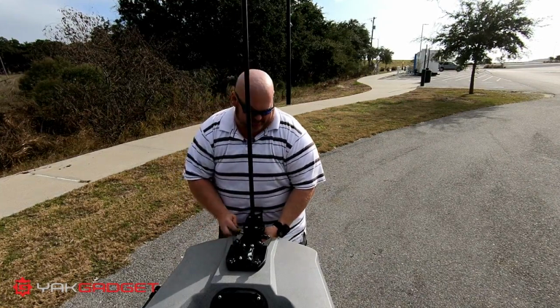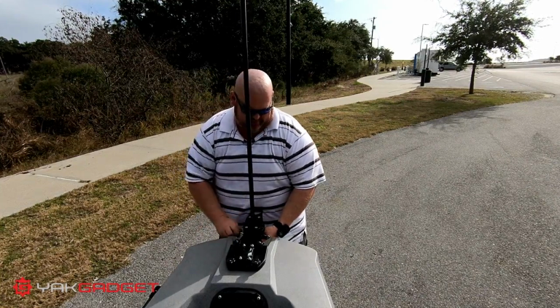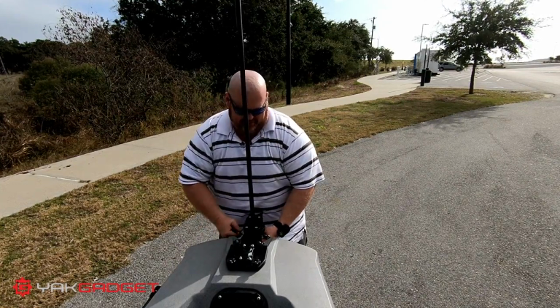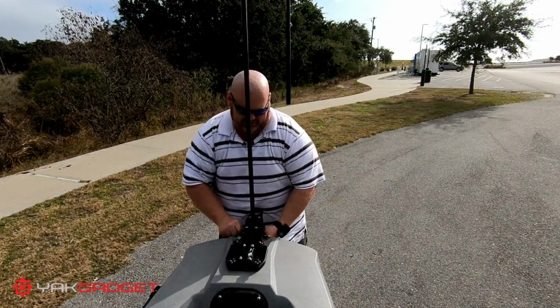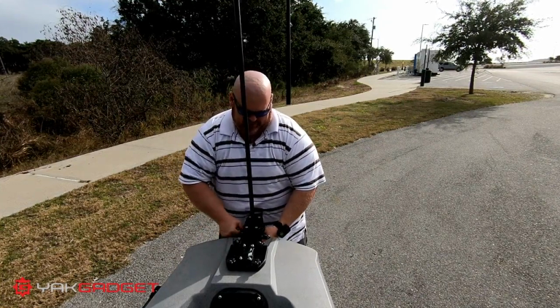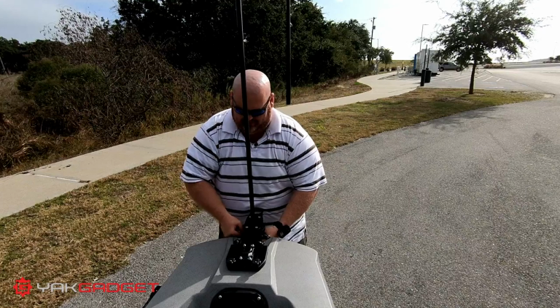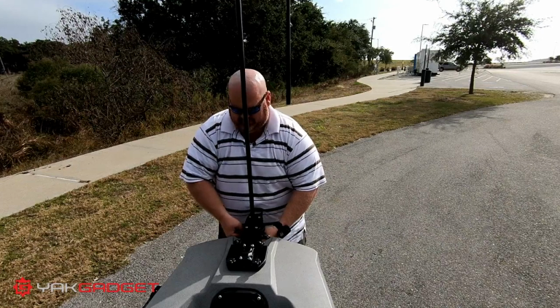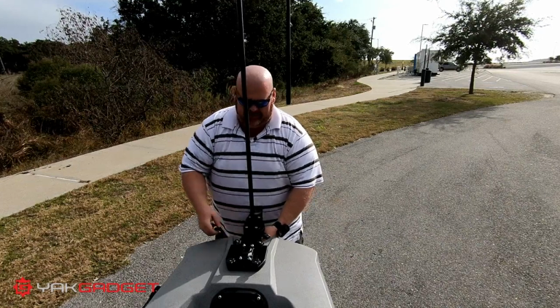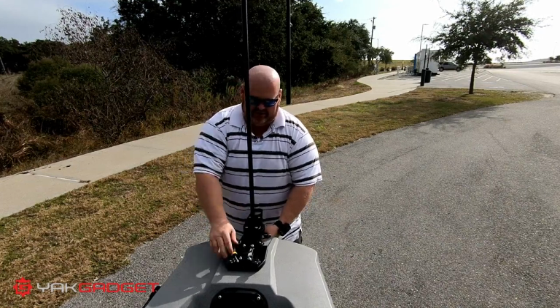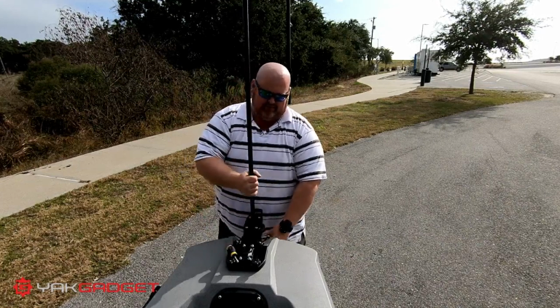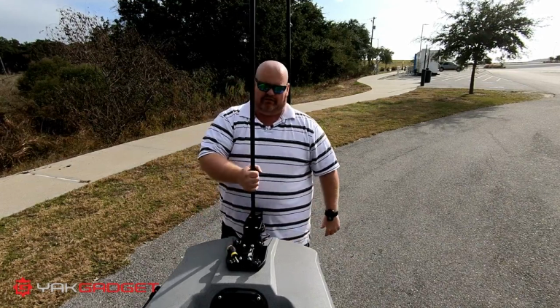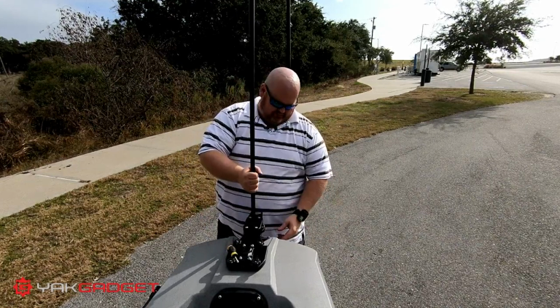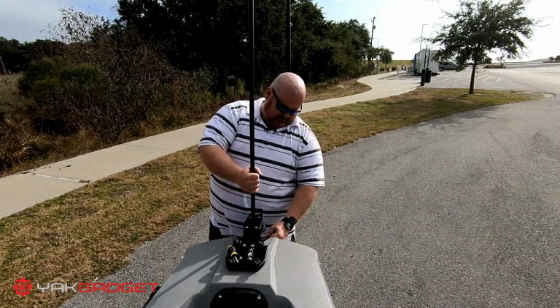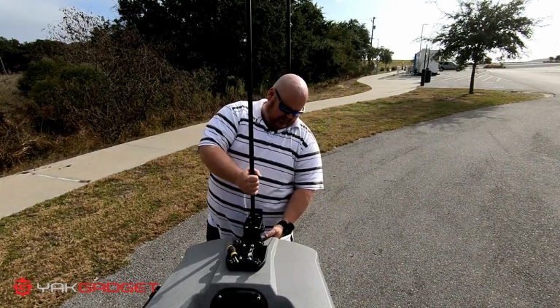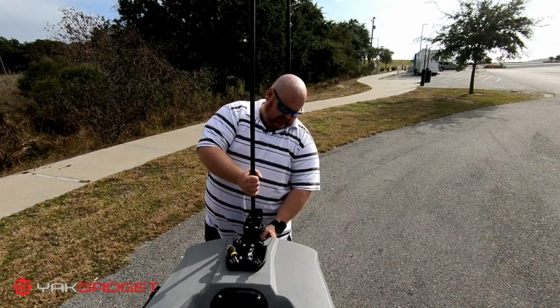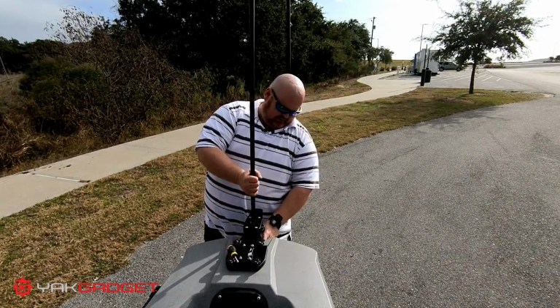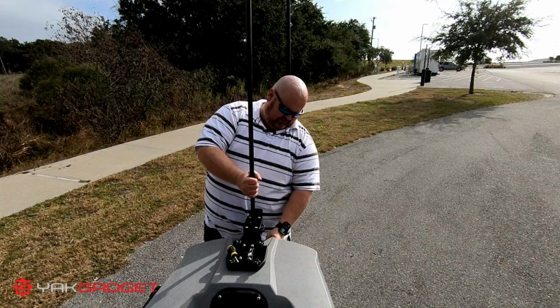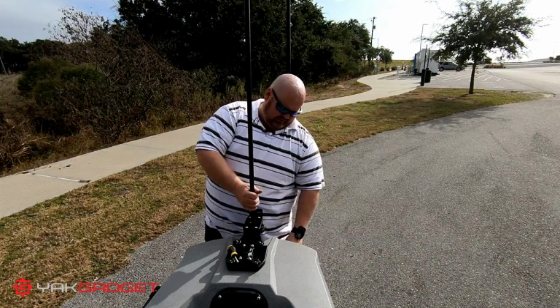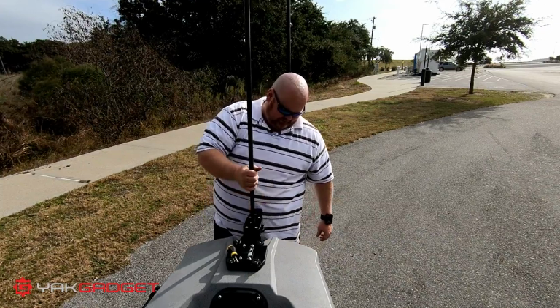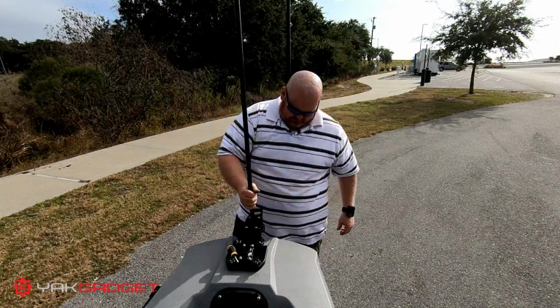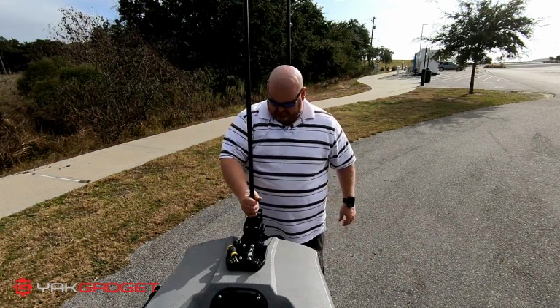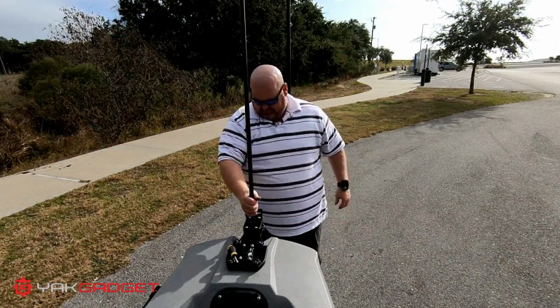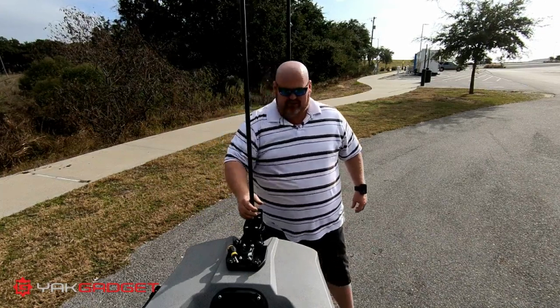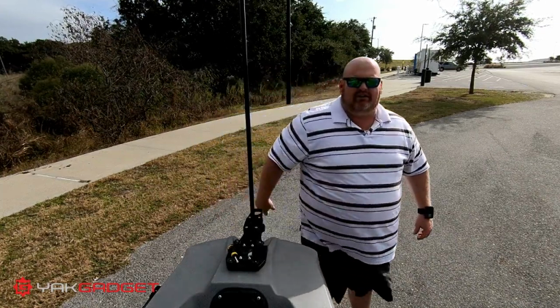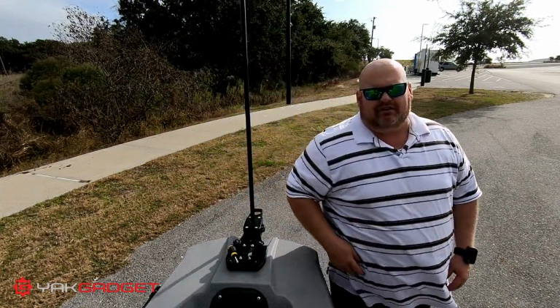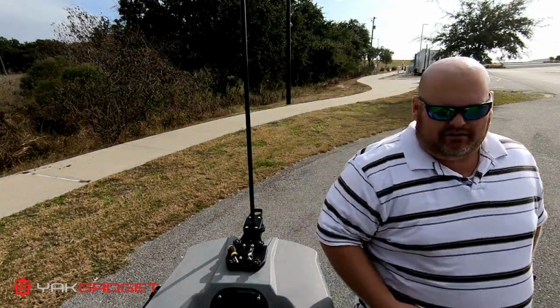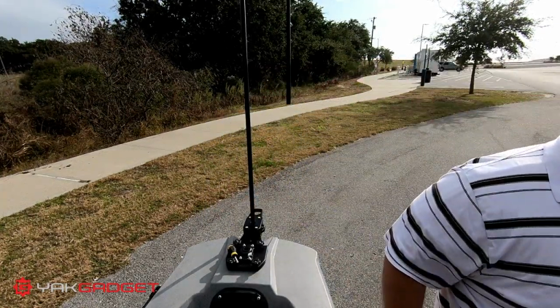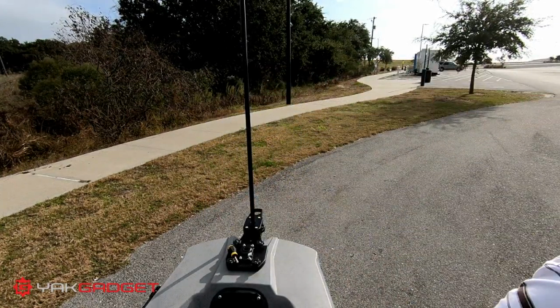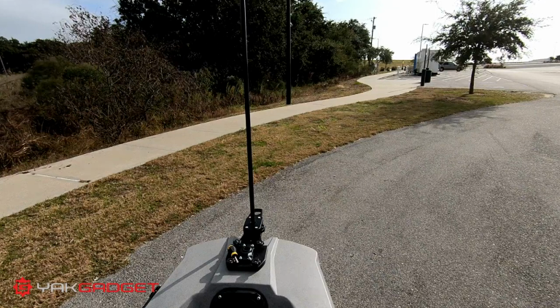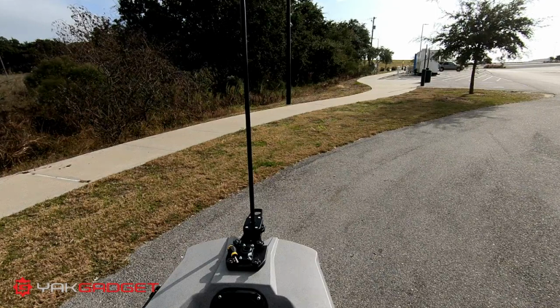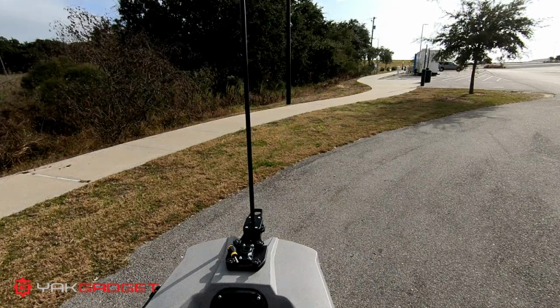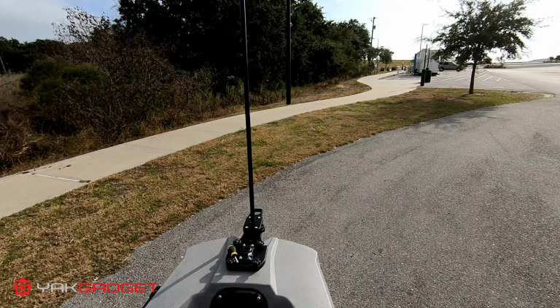I like my kayak setup to be really simple. Having to carry the screwdriver is a little aggravating, but it's okay — I might change that out to a wing nut or something later.